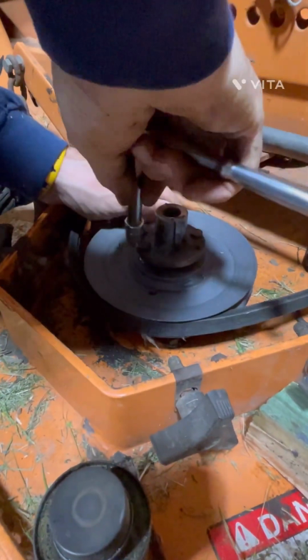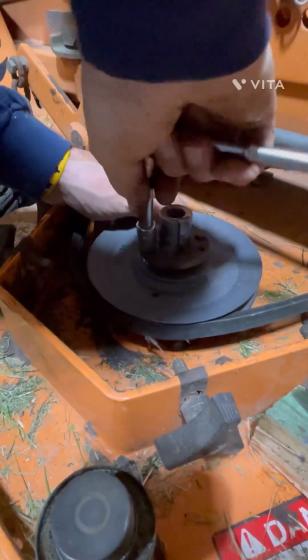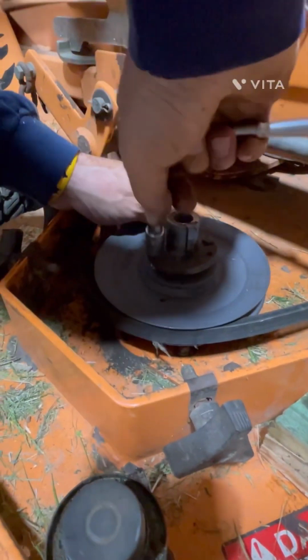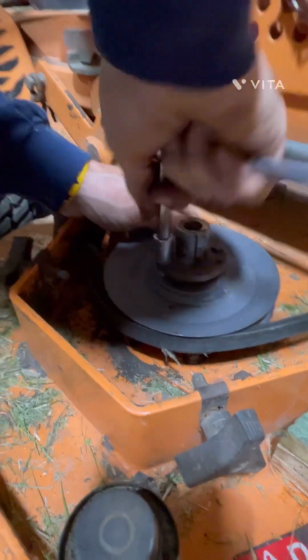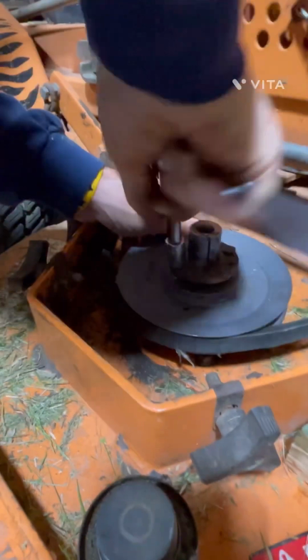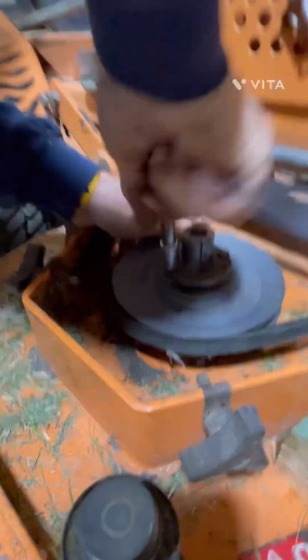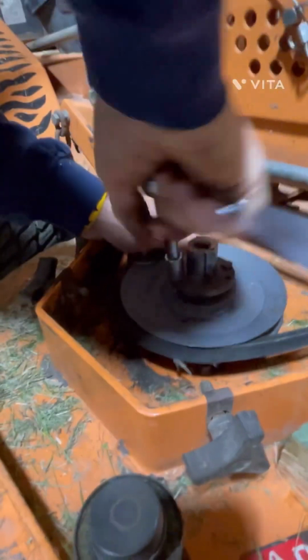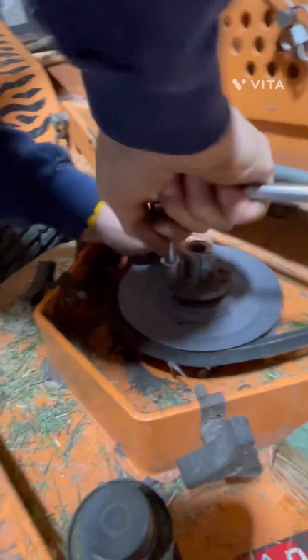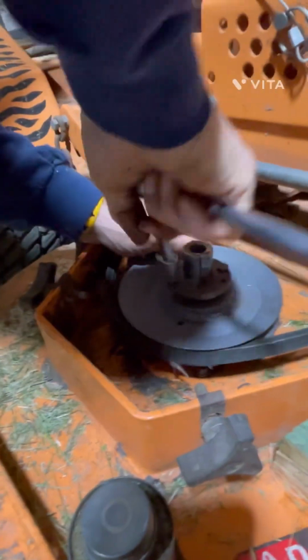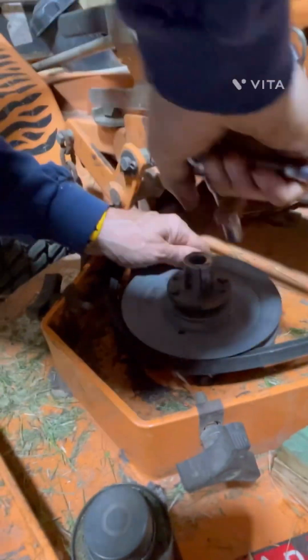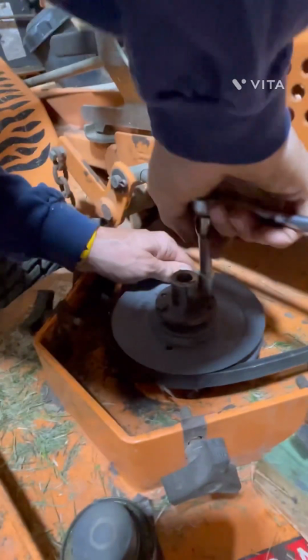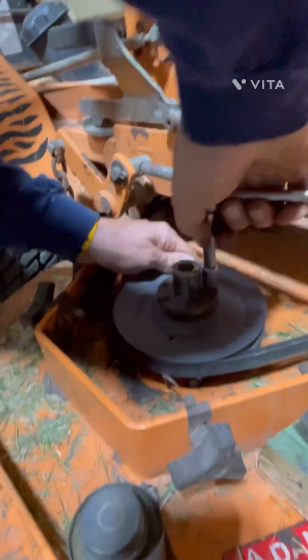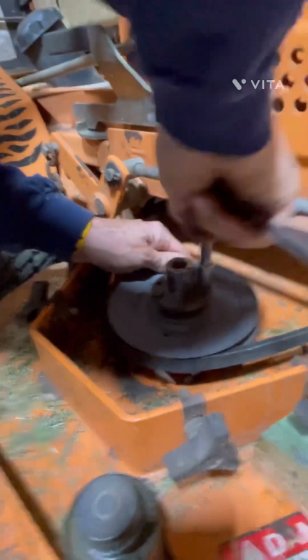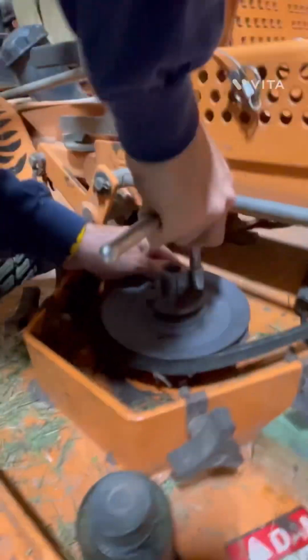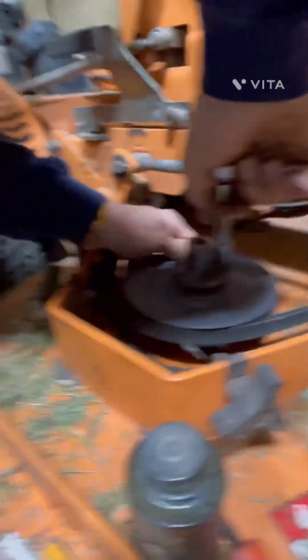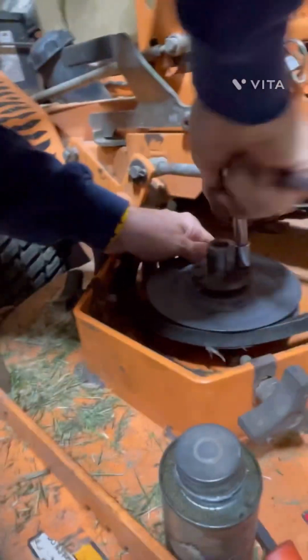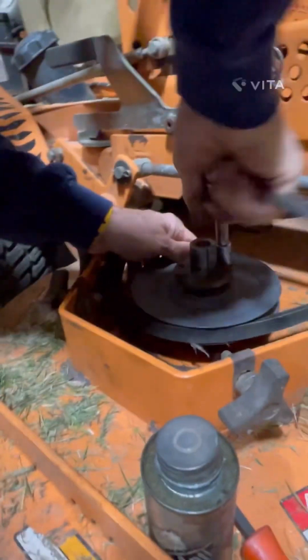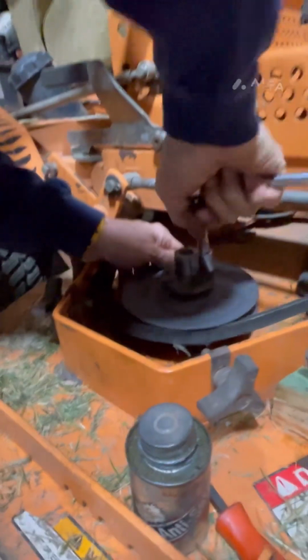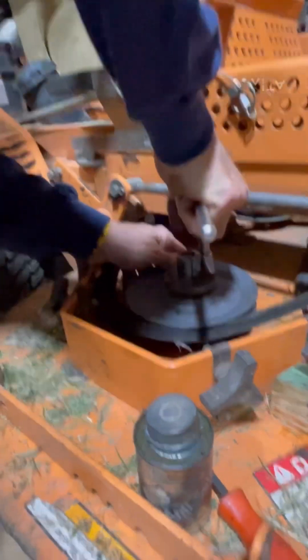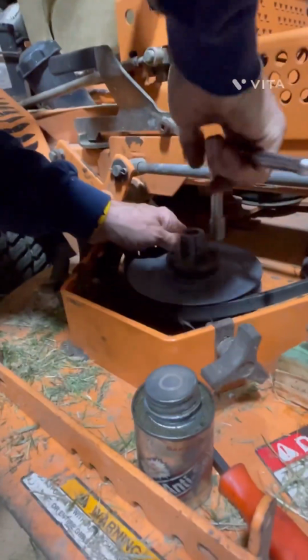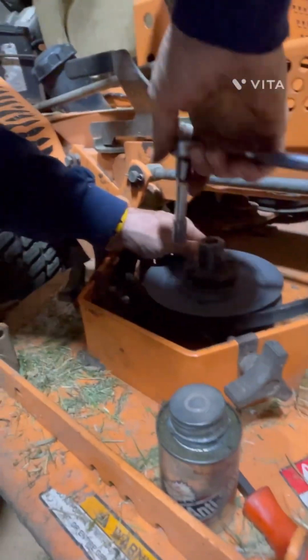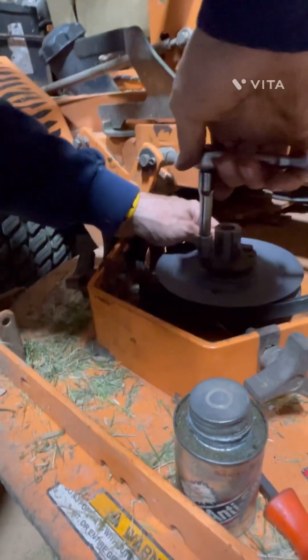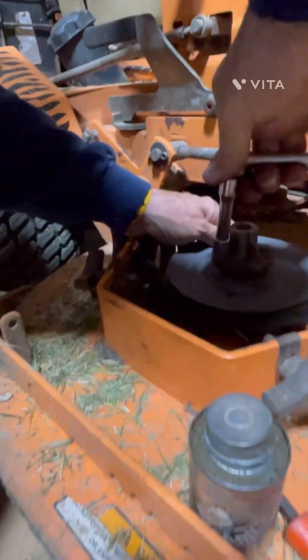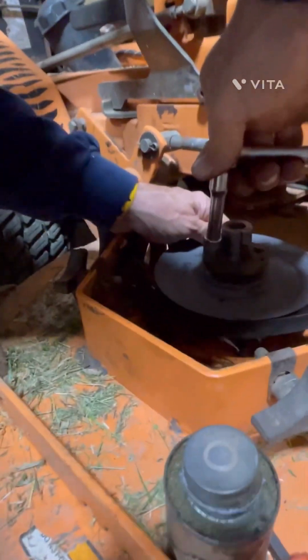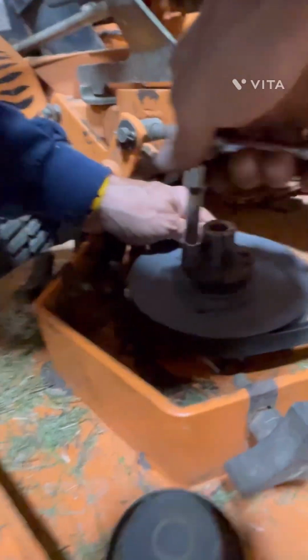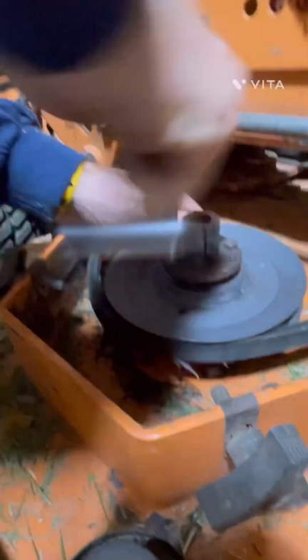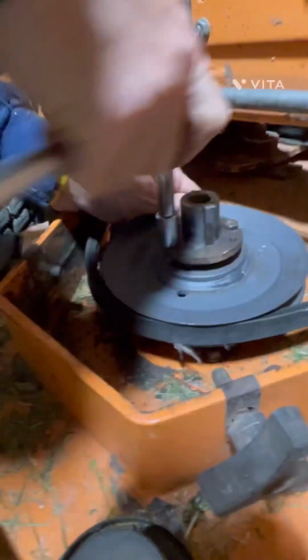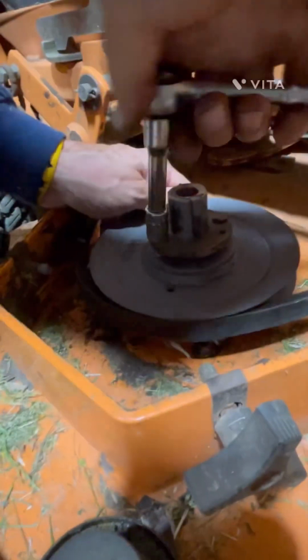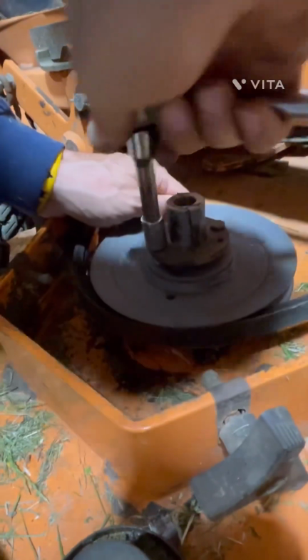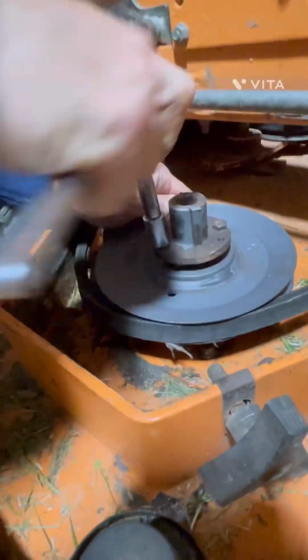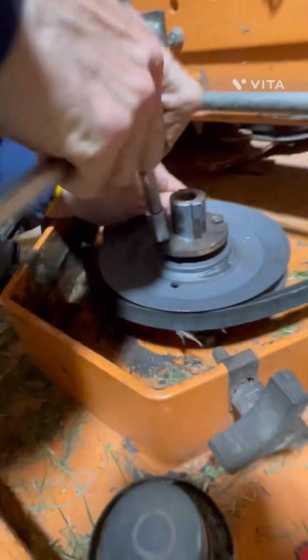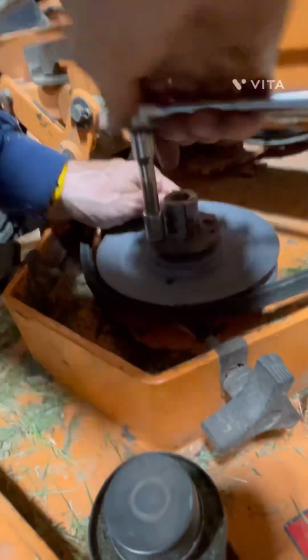When you tighten one down it'll get tight, and then the other one will be loose. So you have to keep going back and forth, tightening them just a little bit at a time.